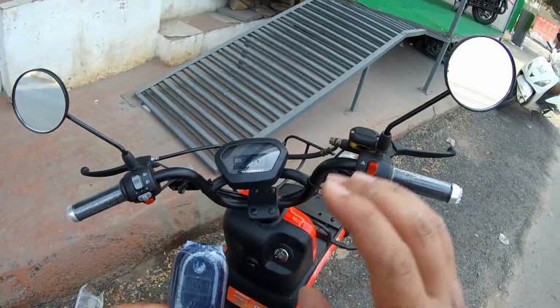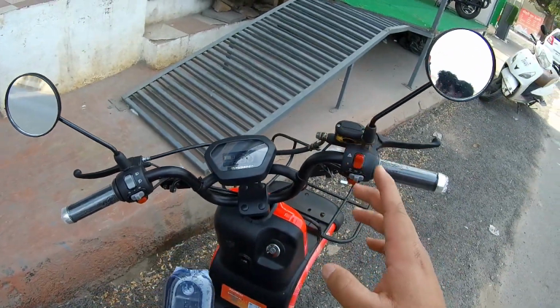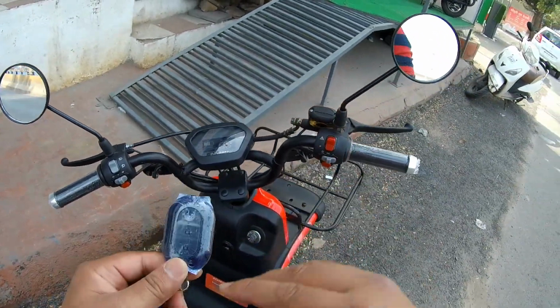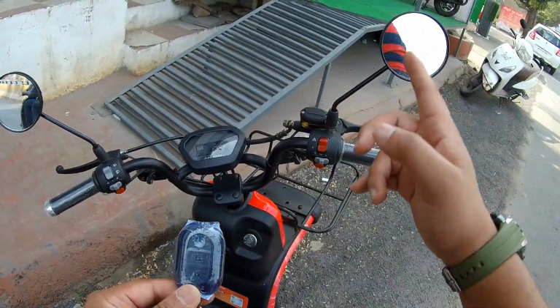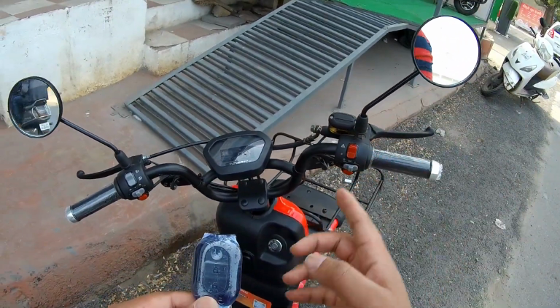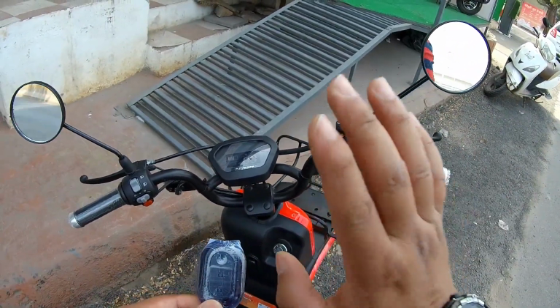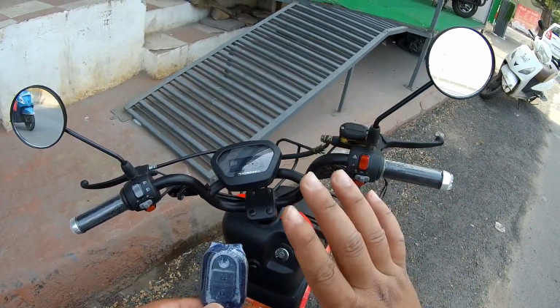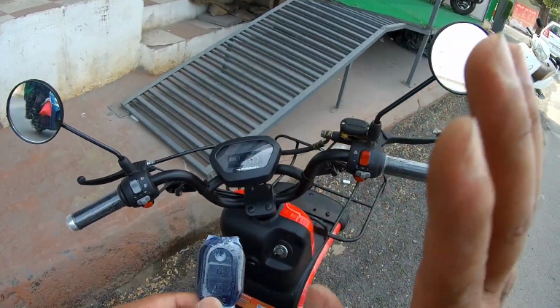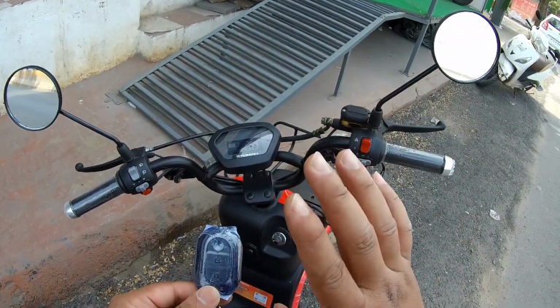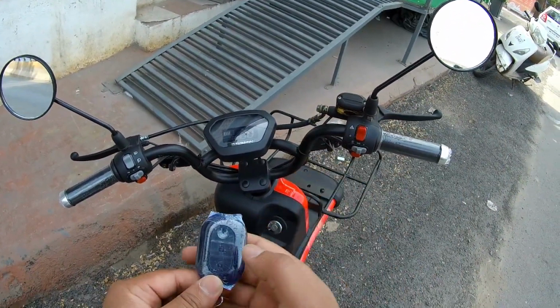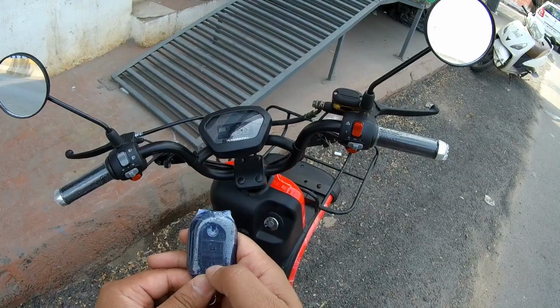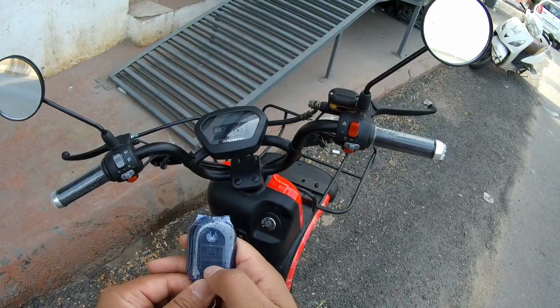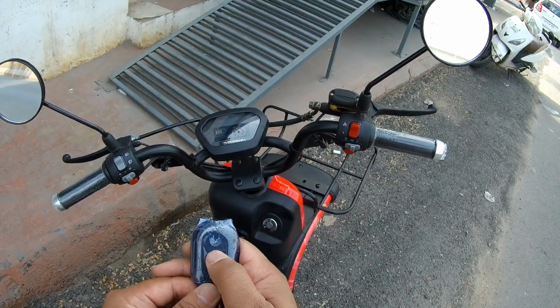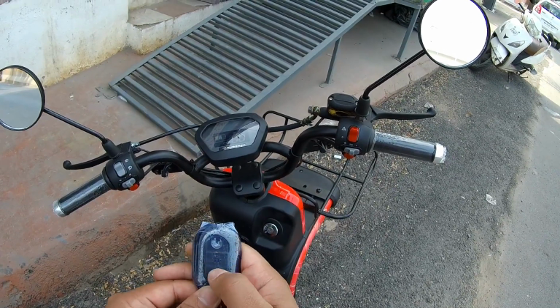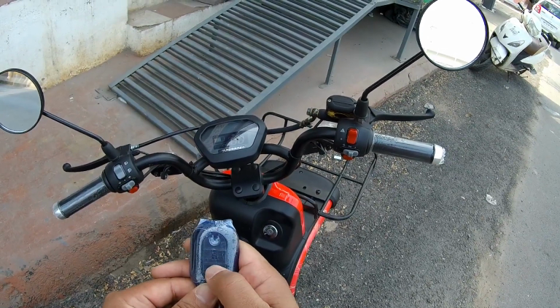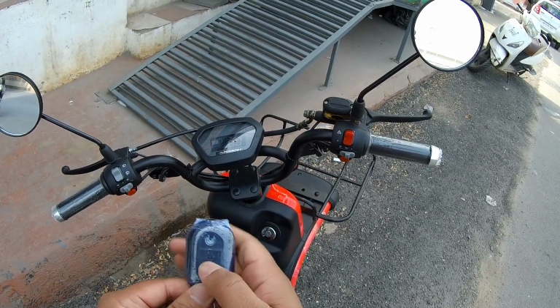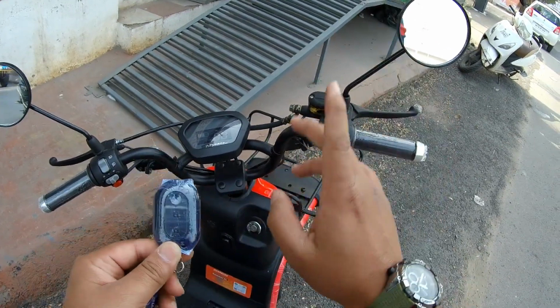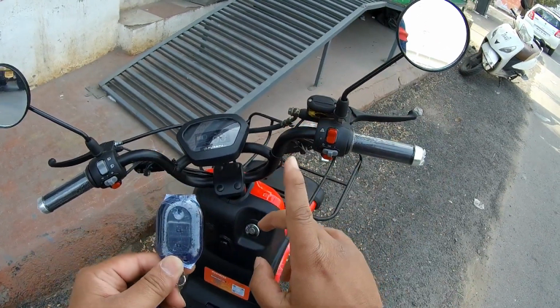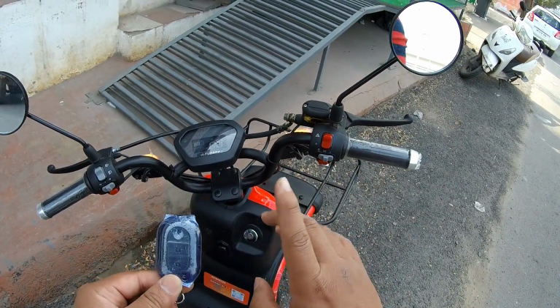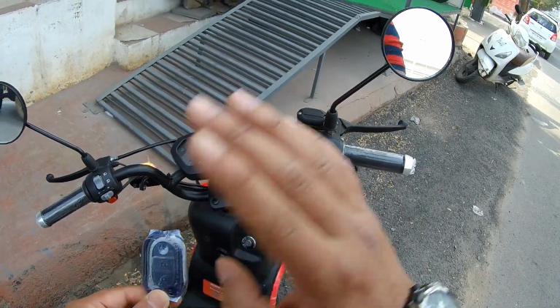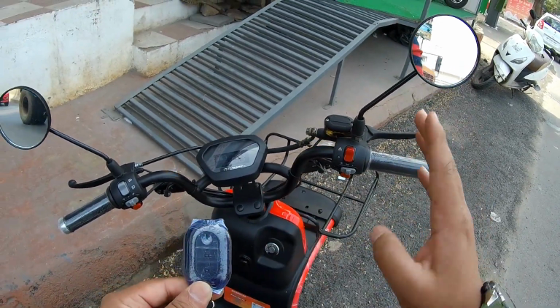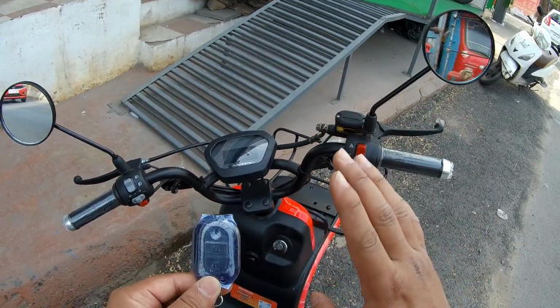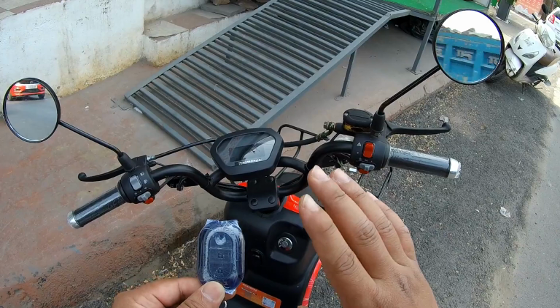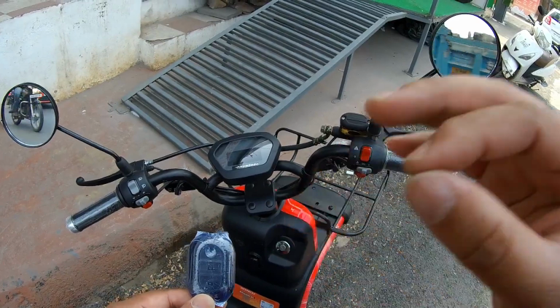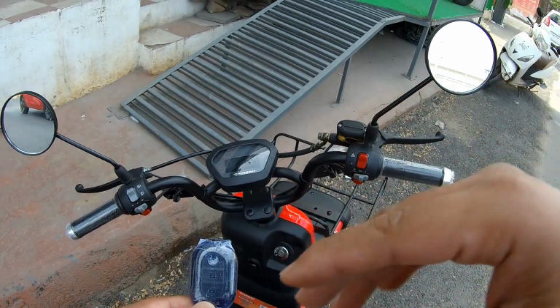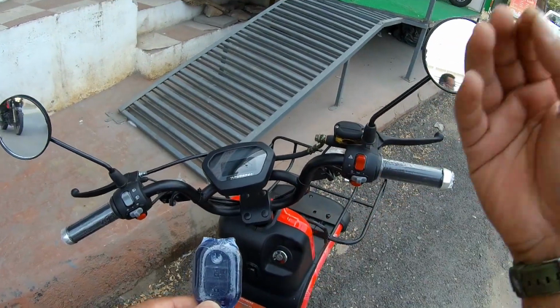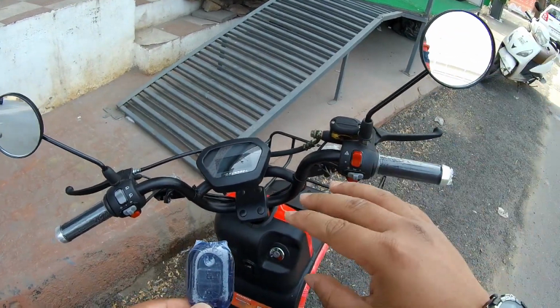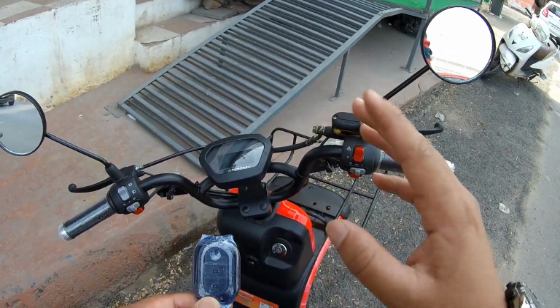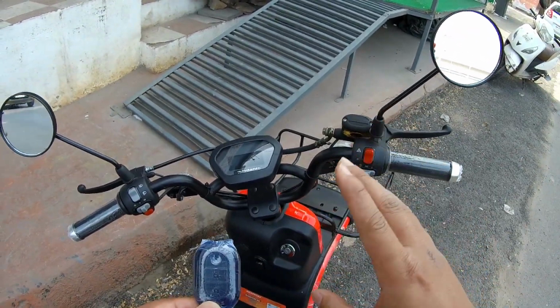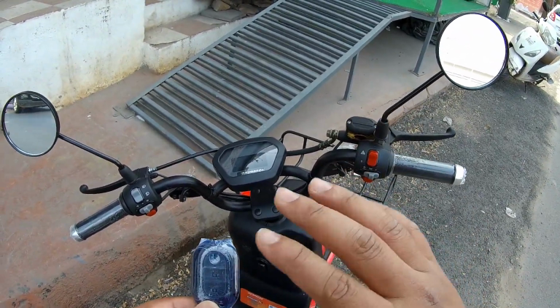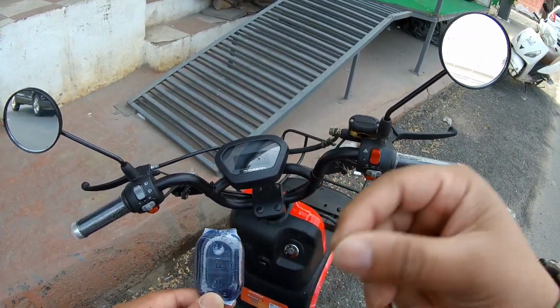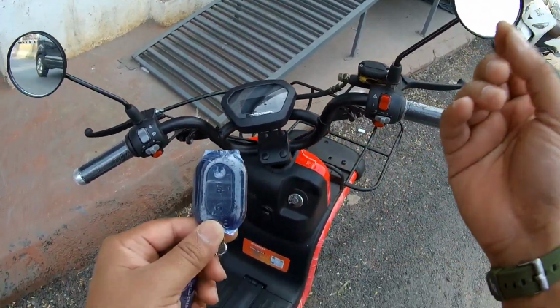You can then directly ride the scooter. If you want to lock it, just press this button so nobody can touch it, and if someone does try to touch it, it will create a sound alarm.